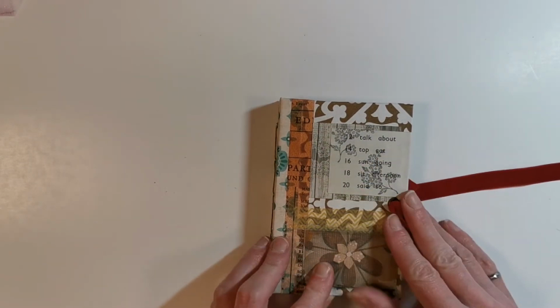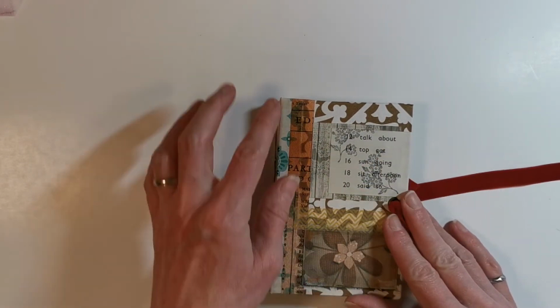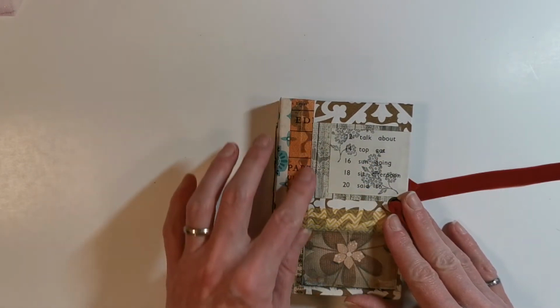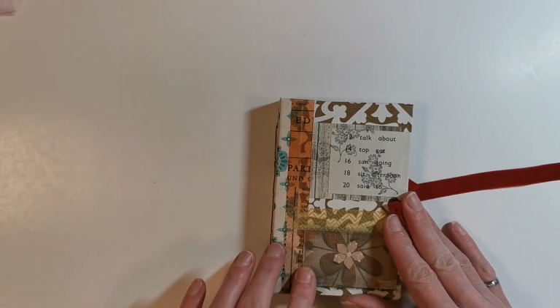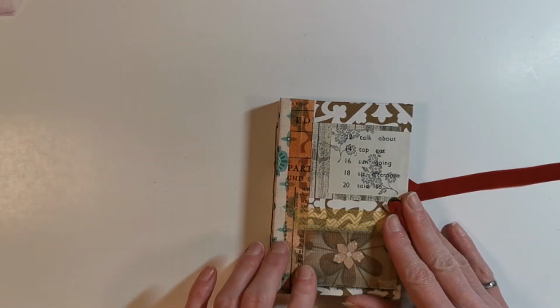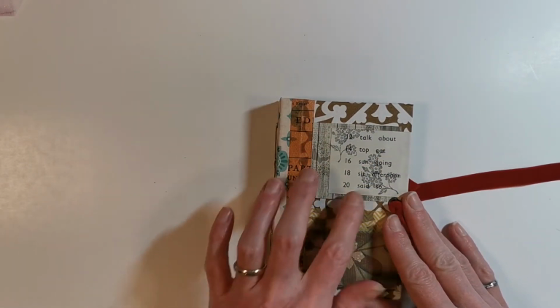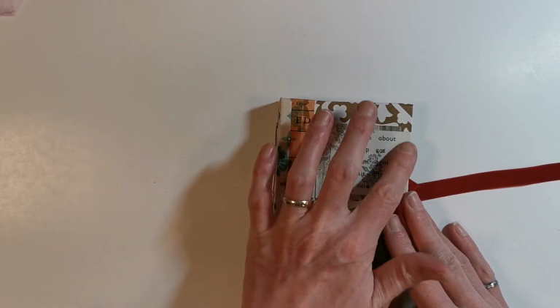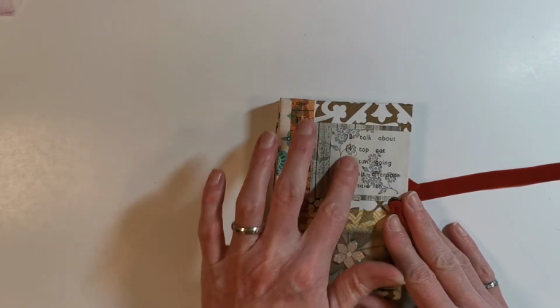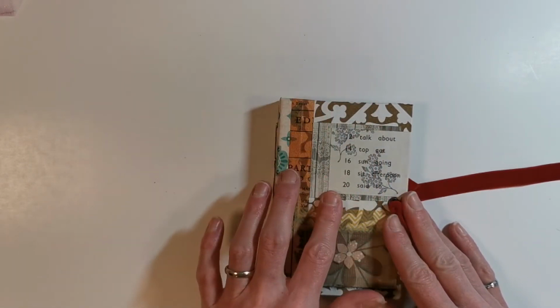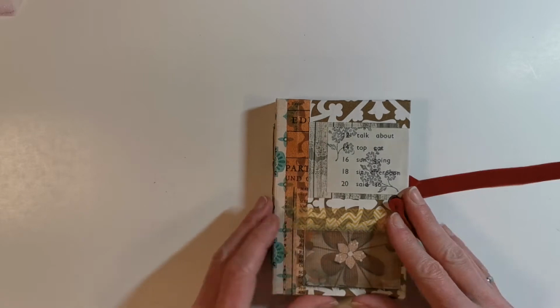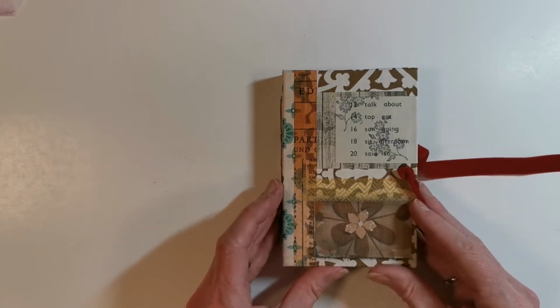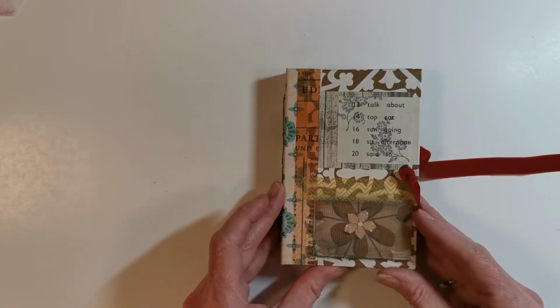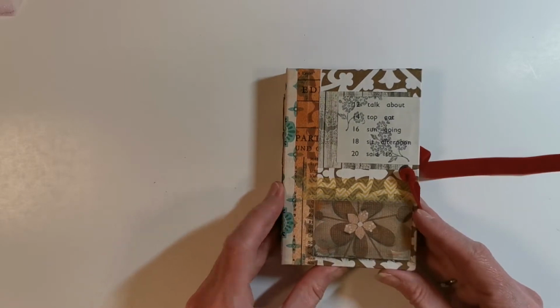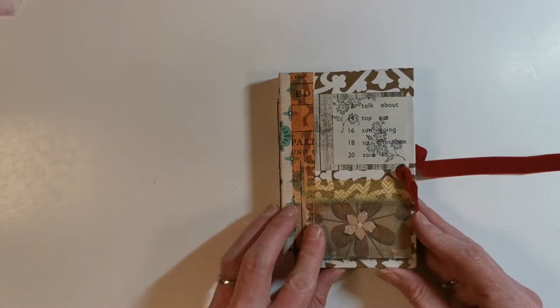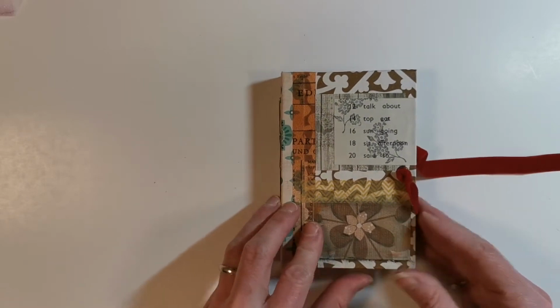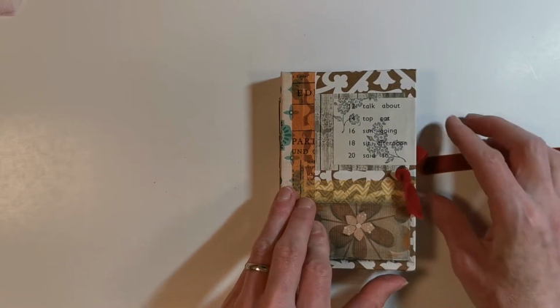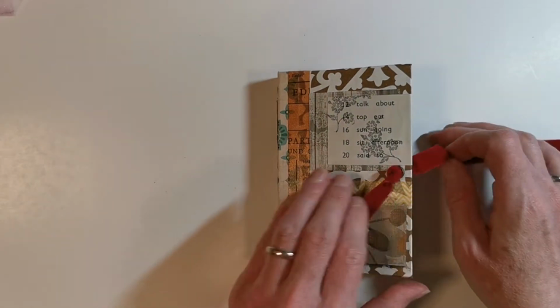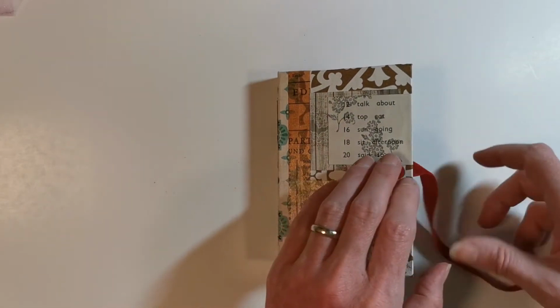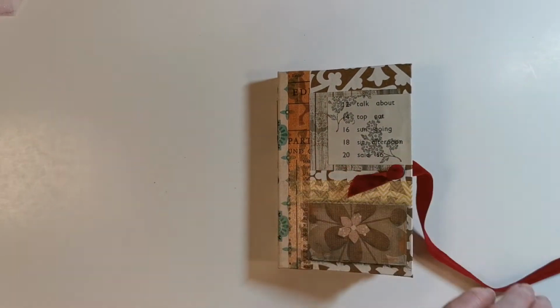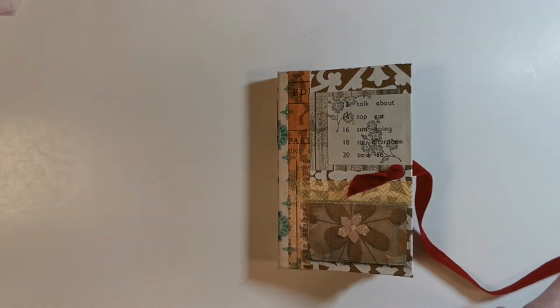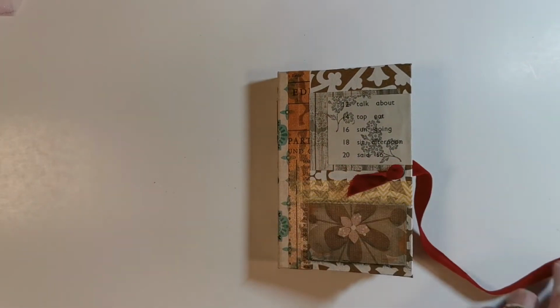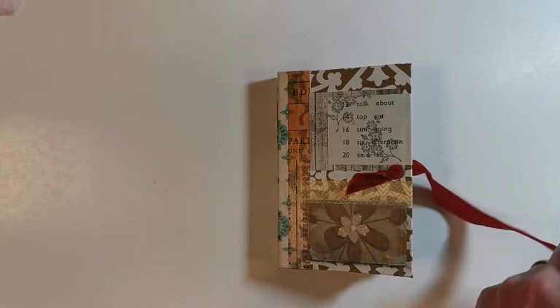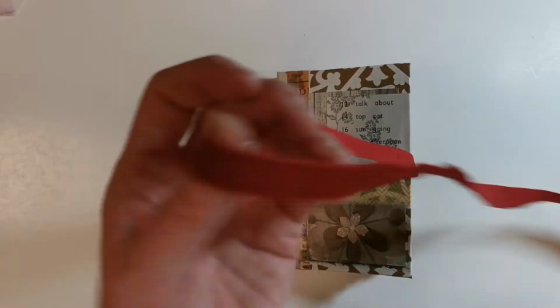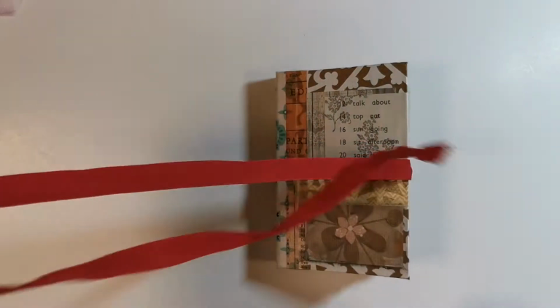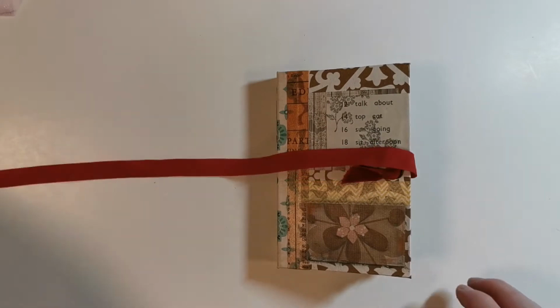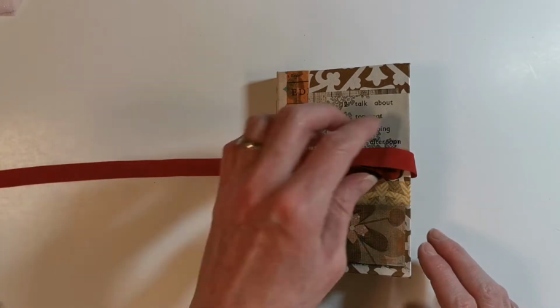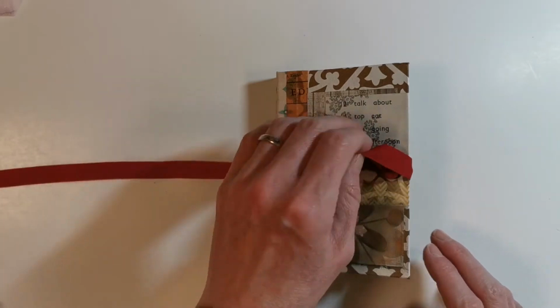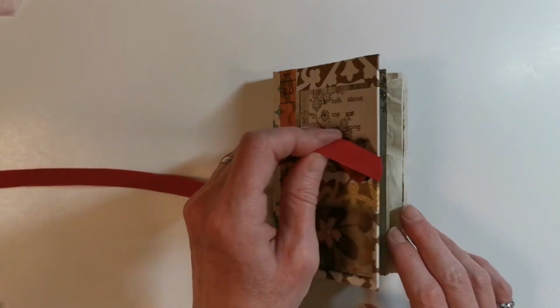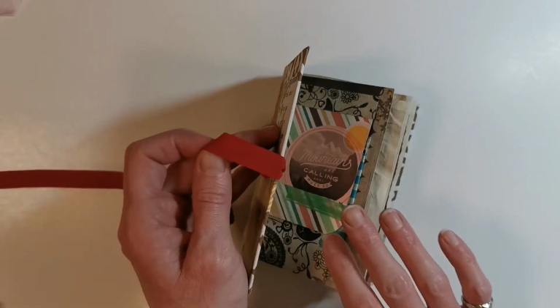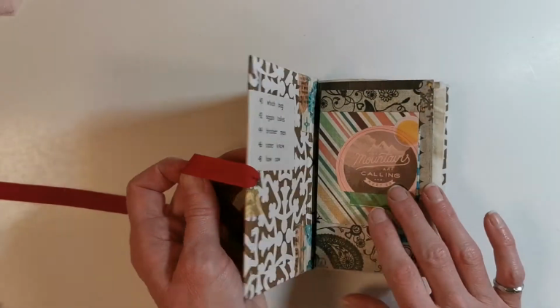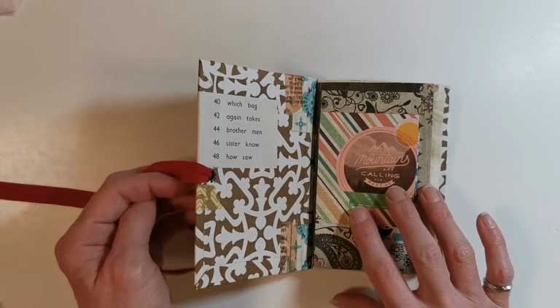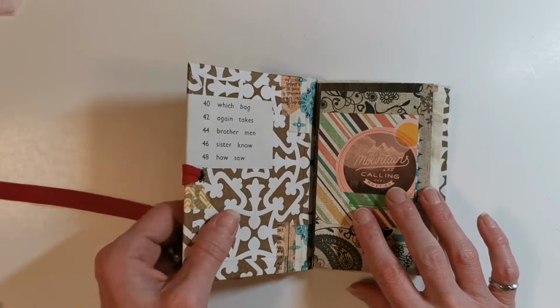I've used washi tape on the outside, an old piece of a book page with words from a children's book. This is a nice velvet red ribbon — feels so good.